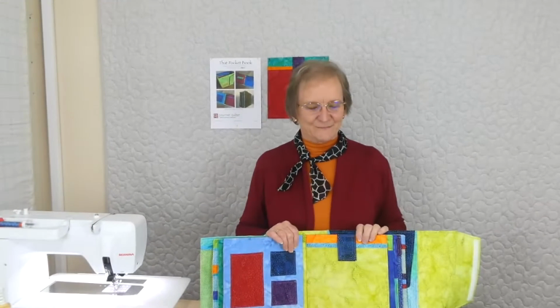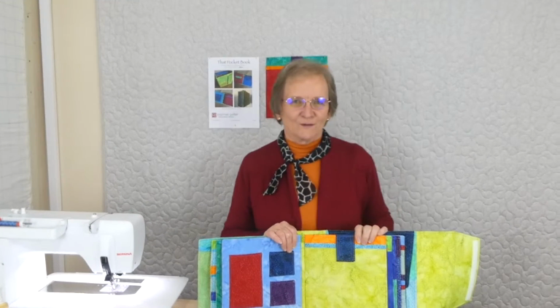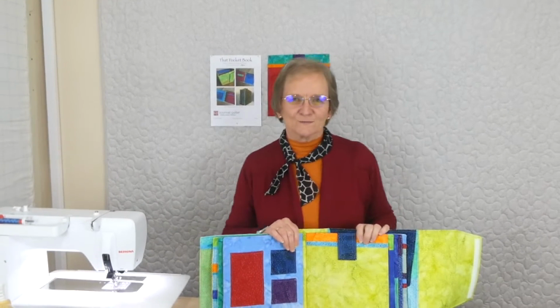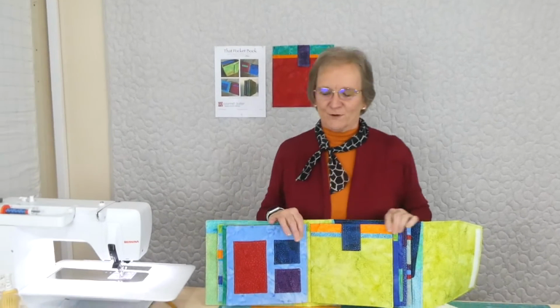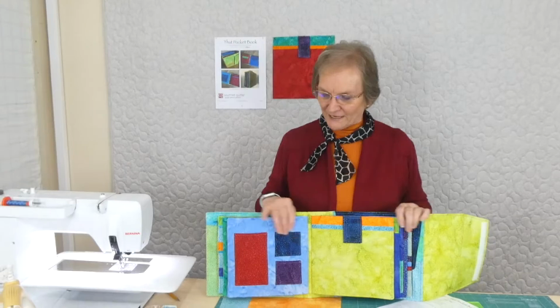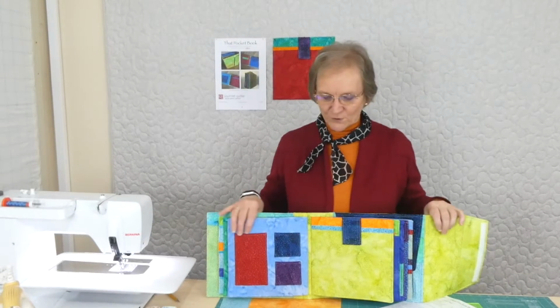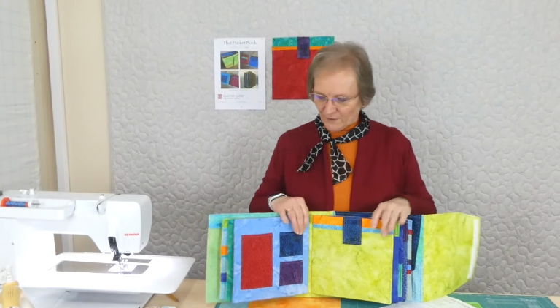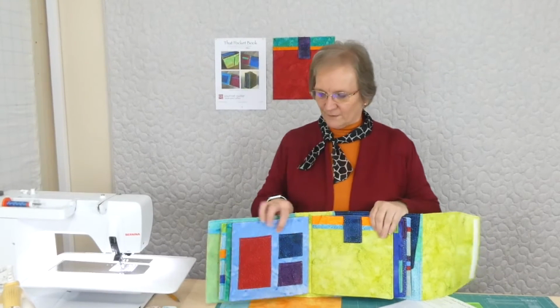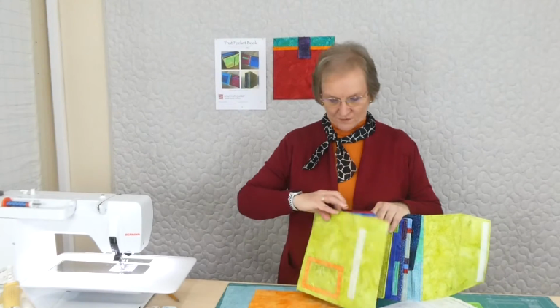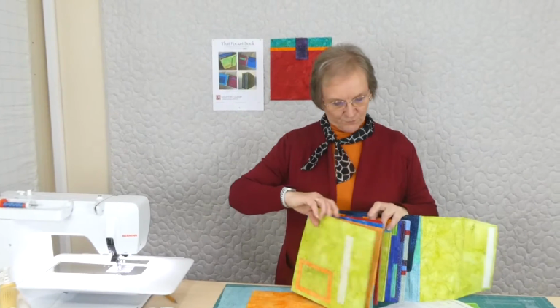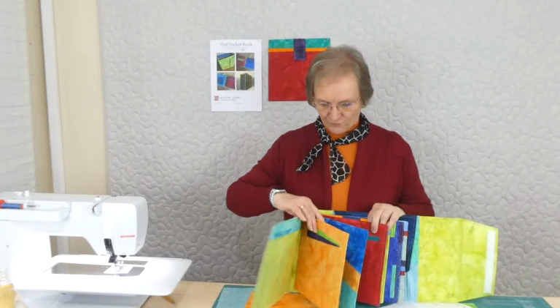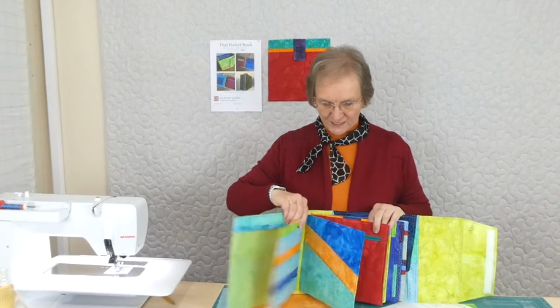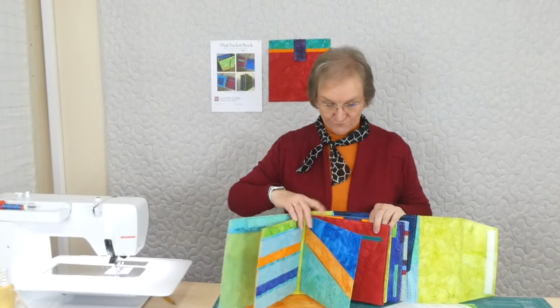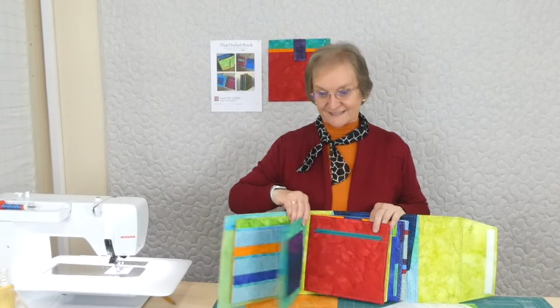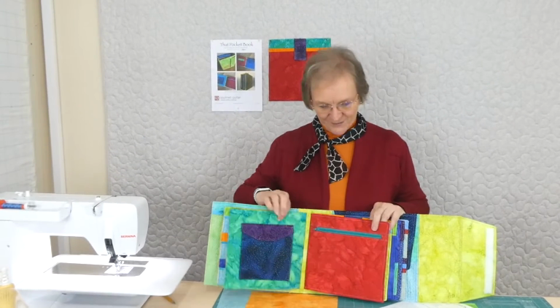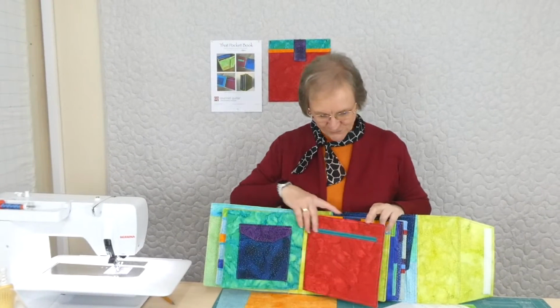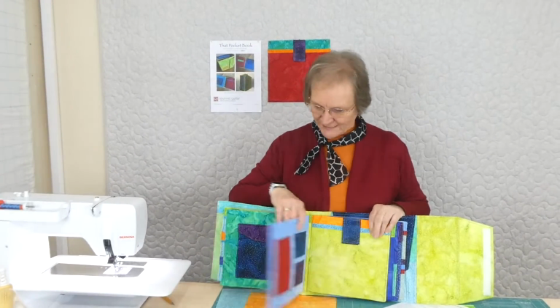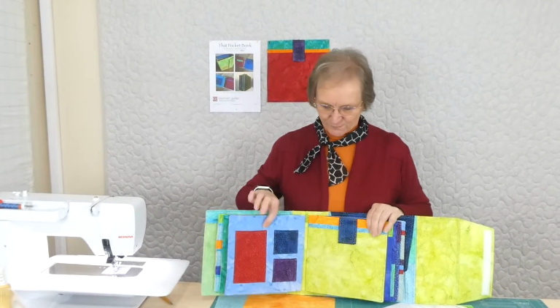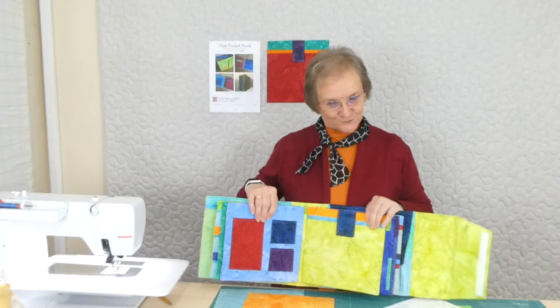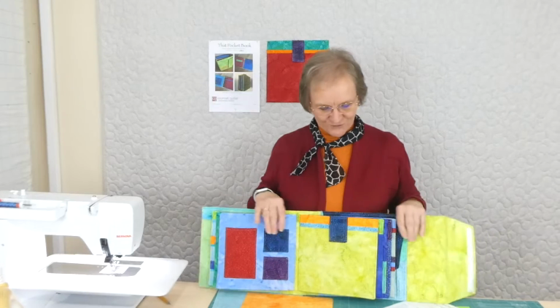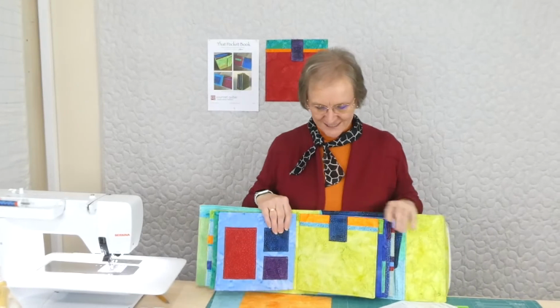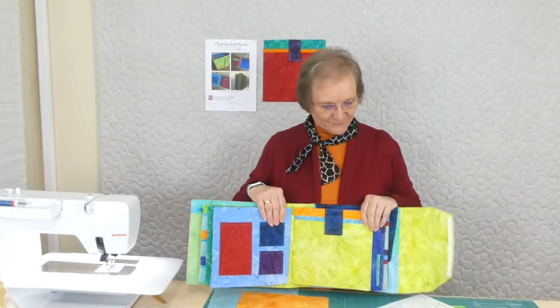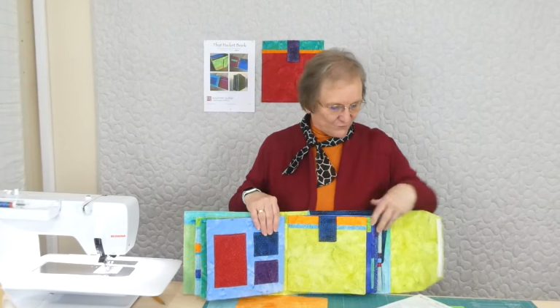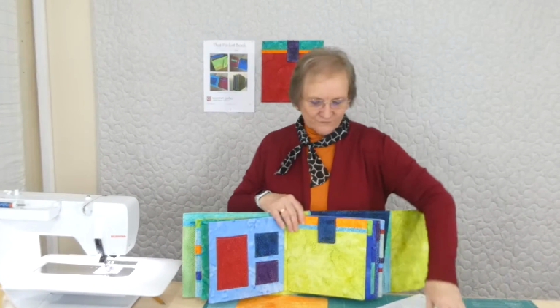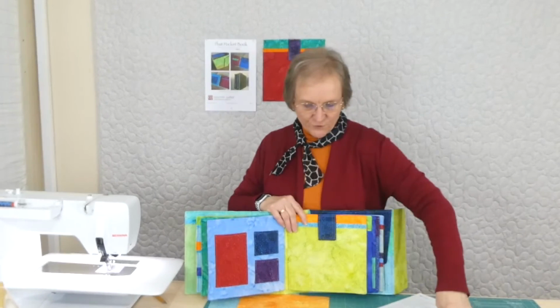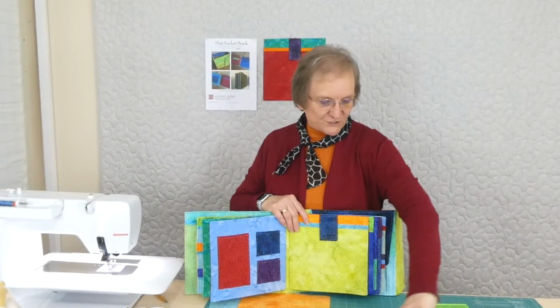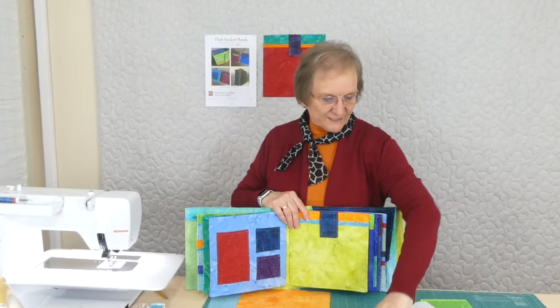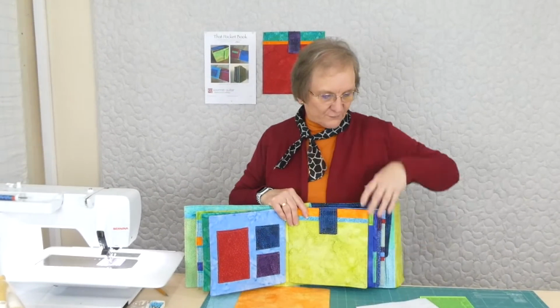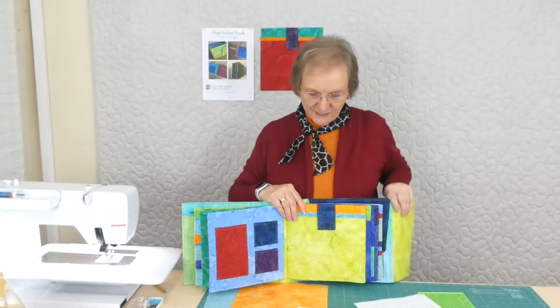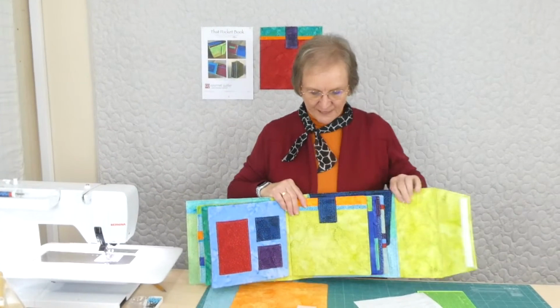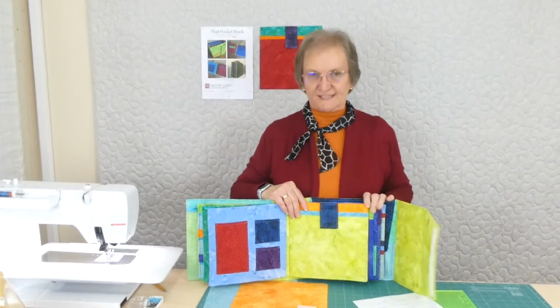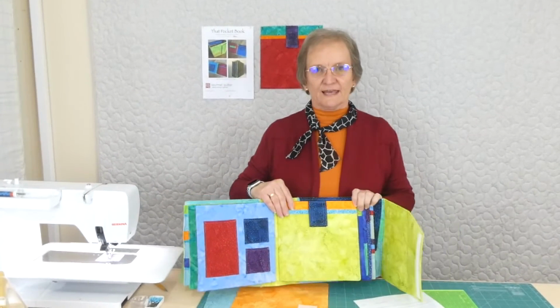Hi, welcome to That Pocket Page Book. We're making a cloth book full of pages of pockets — all sorts of places to put all sorts of things. We've done a few pages already, so we're actually up to page seven now.